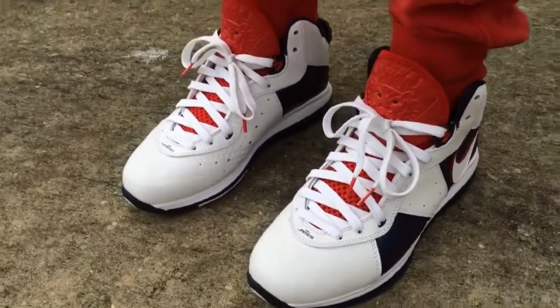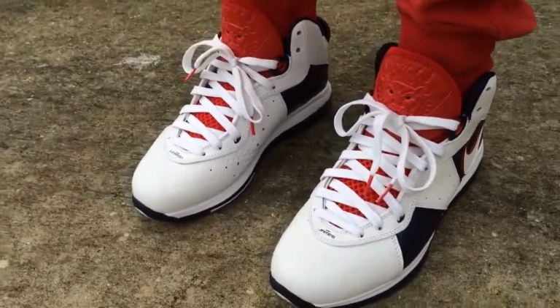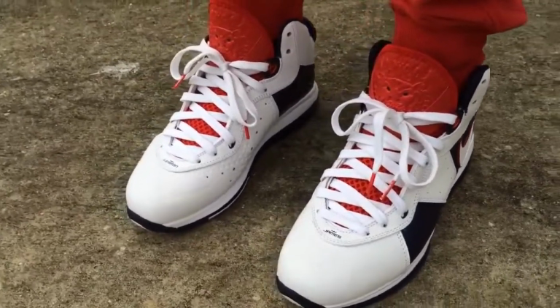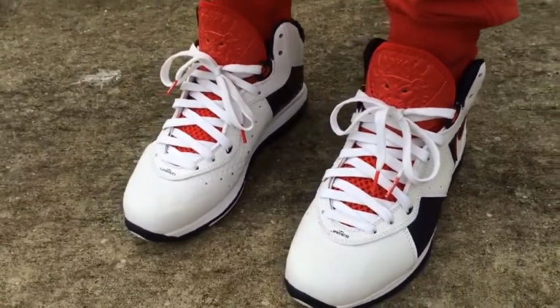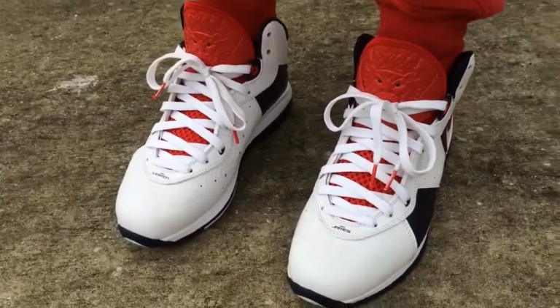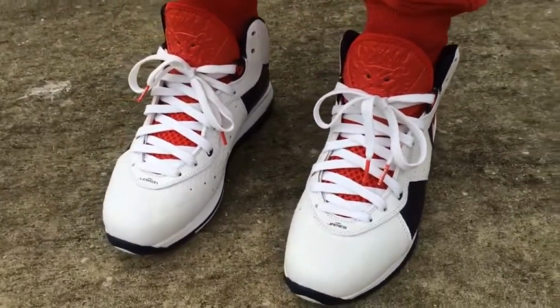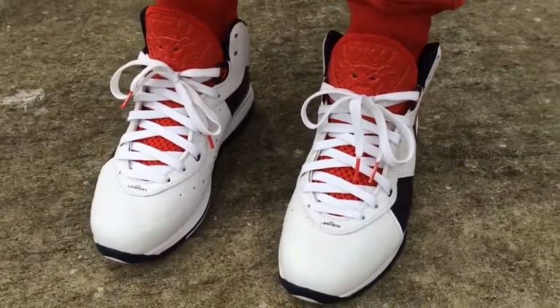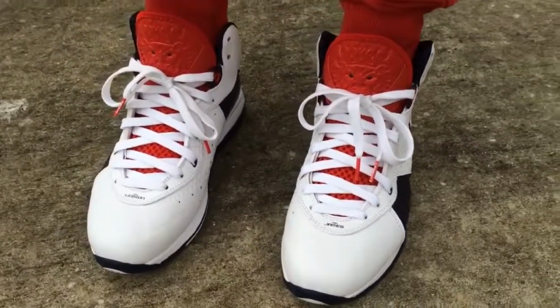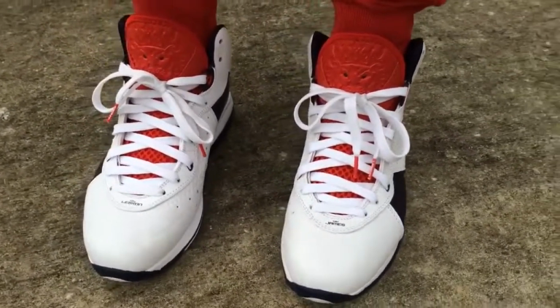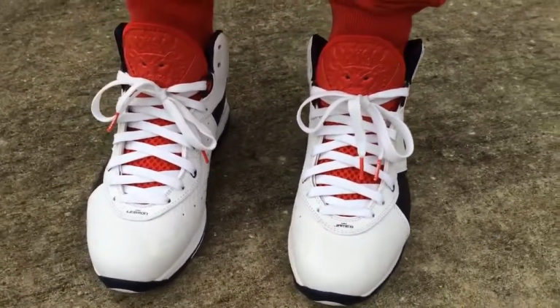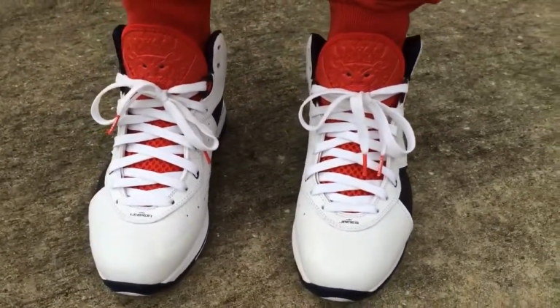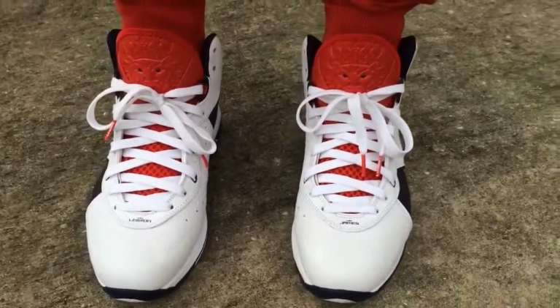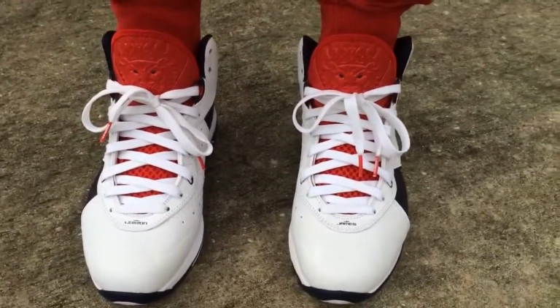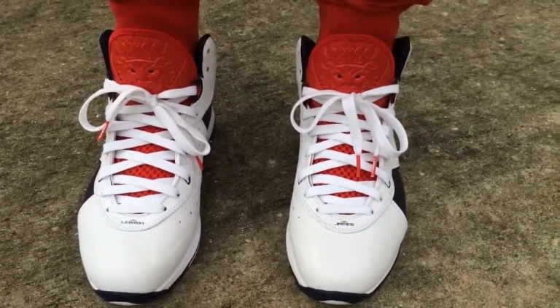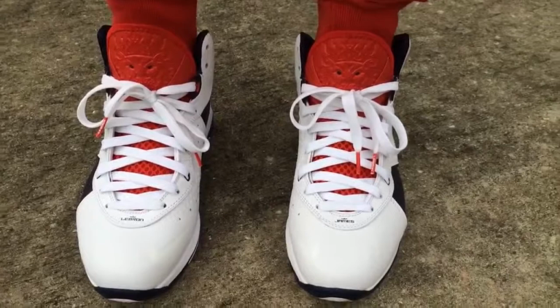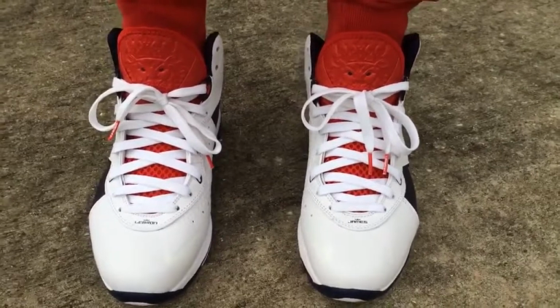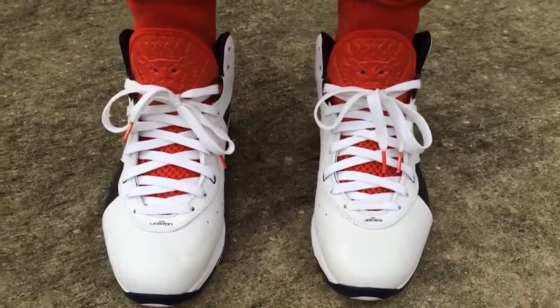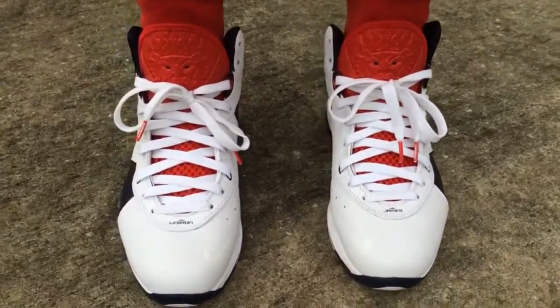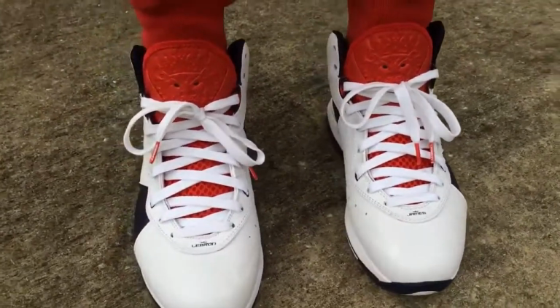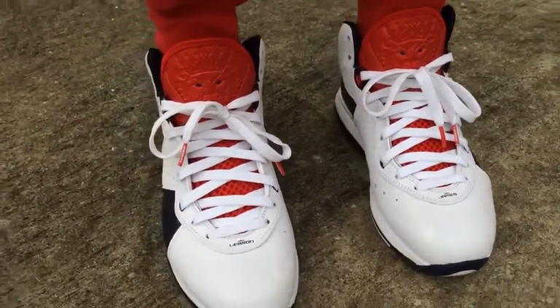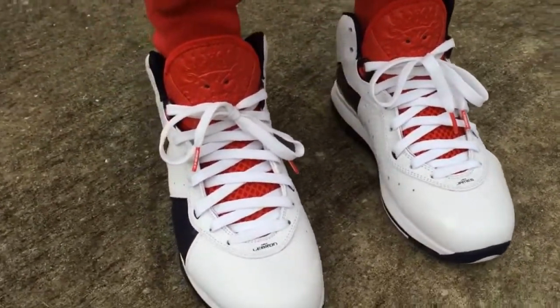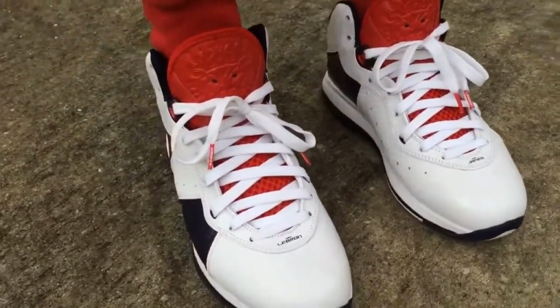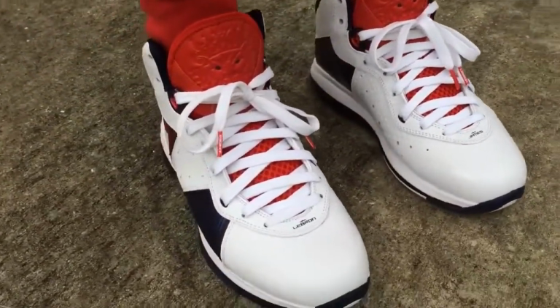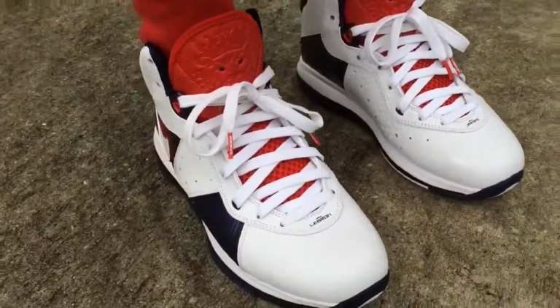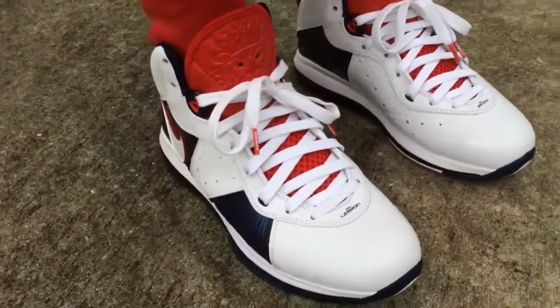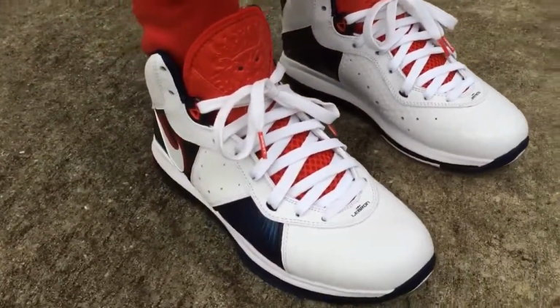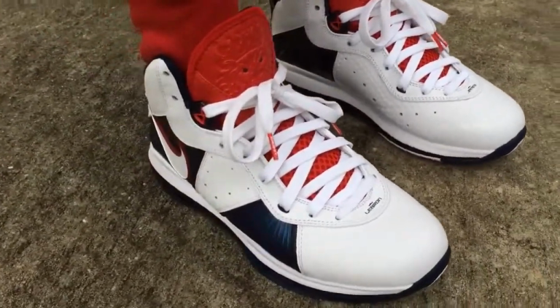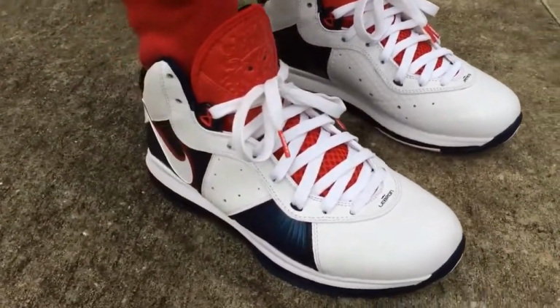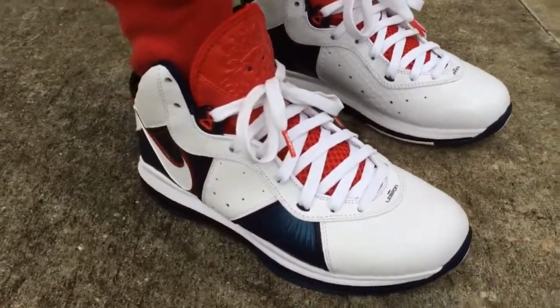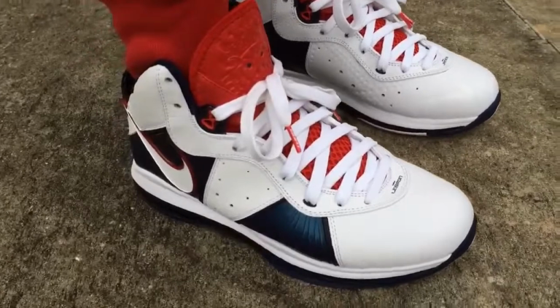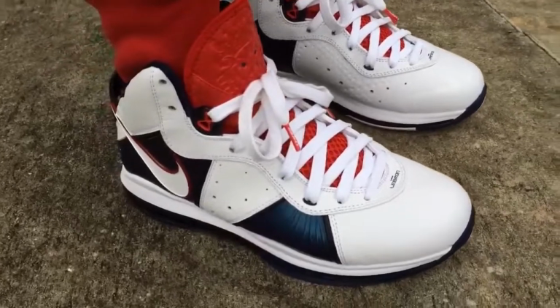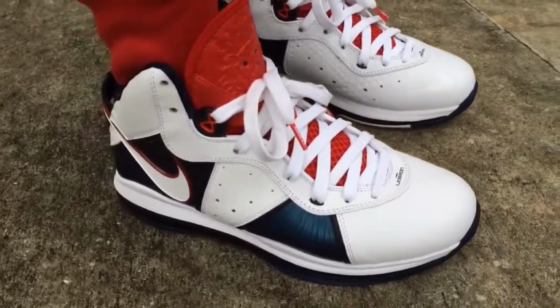I posted a picture of them on Instagram. You can follow me on Instagram and on Twitter — my username is imtmcii. I'm posting pictures of sneakers all day long, all the time, so if you're into that go ahead and follow me.